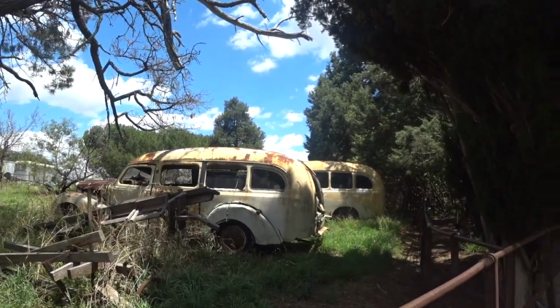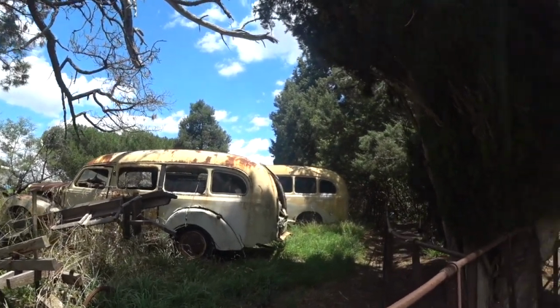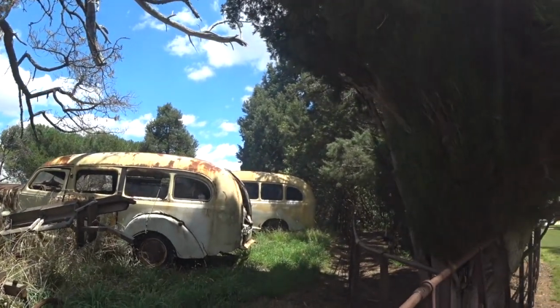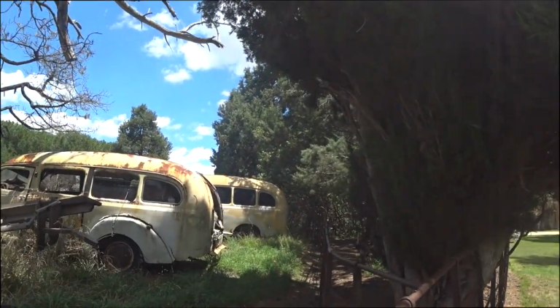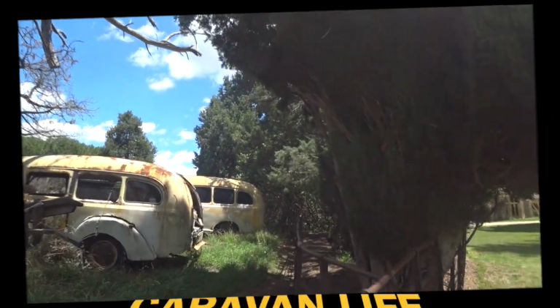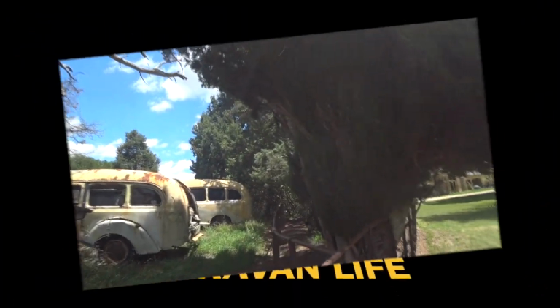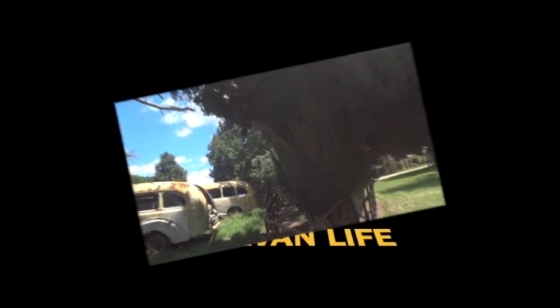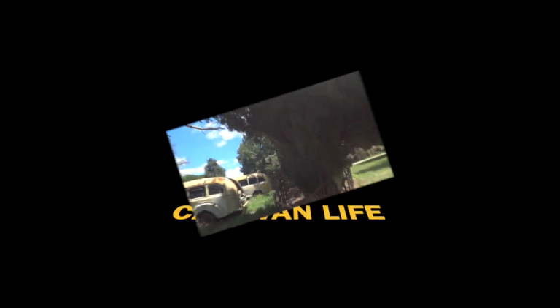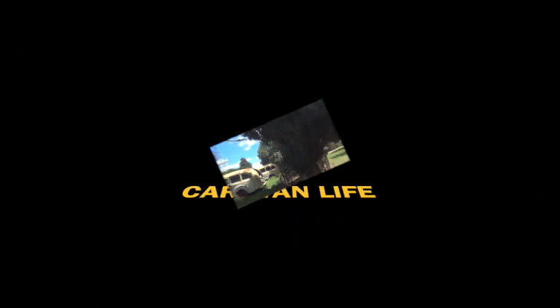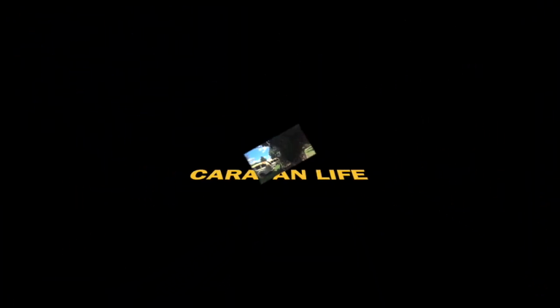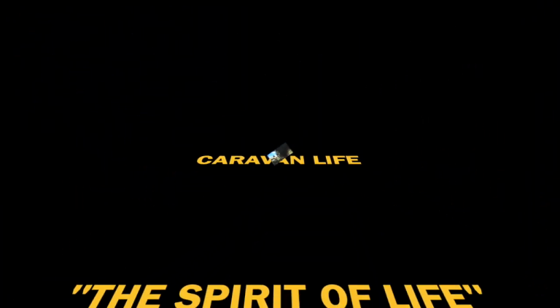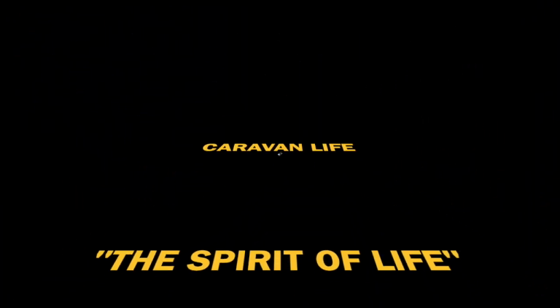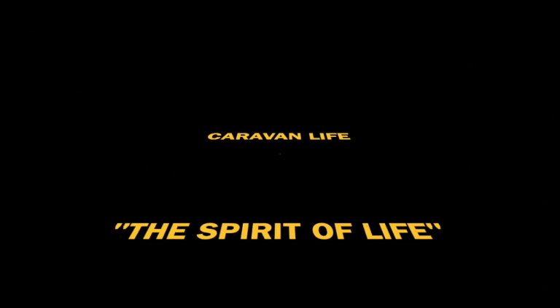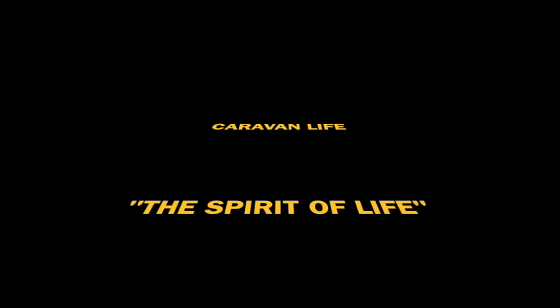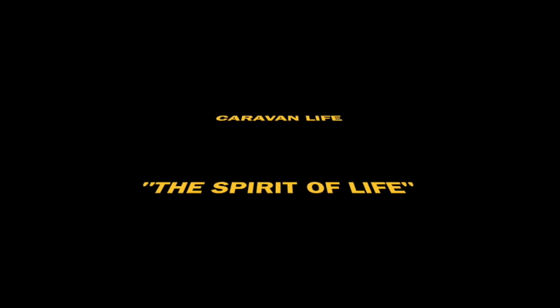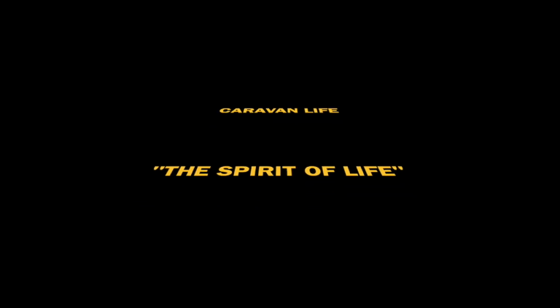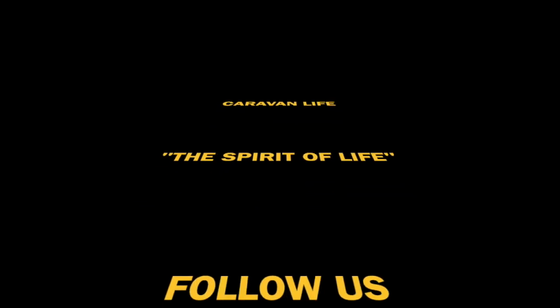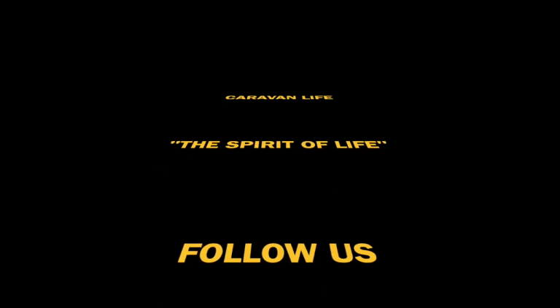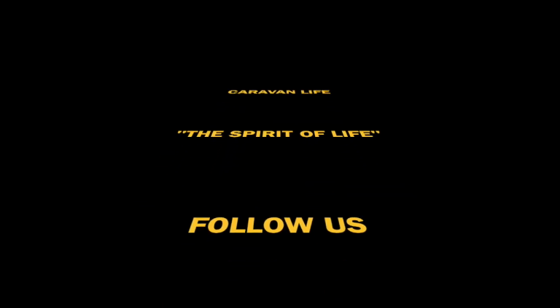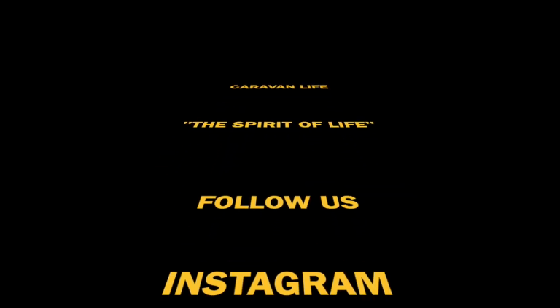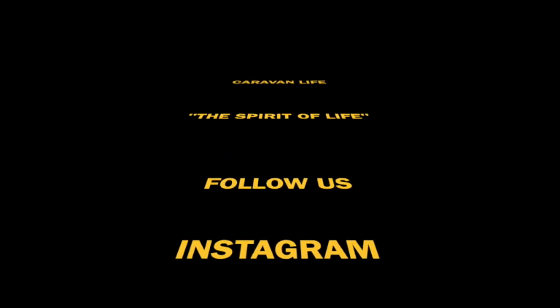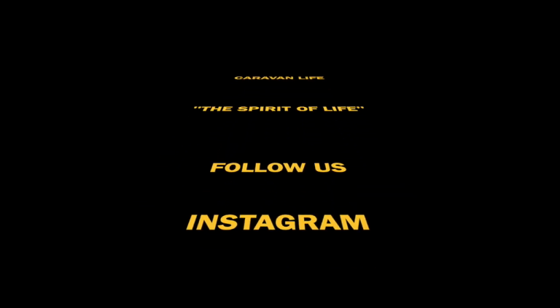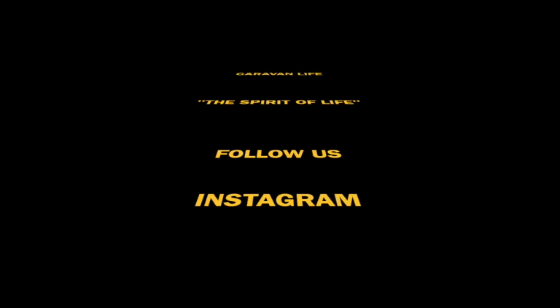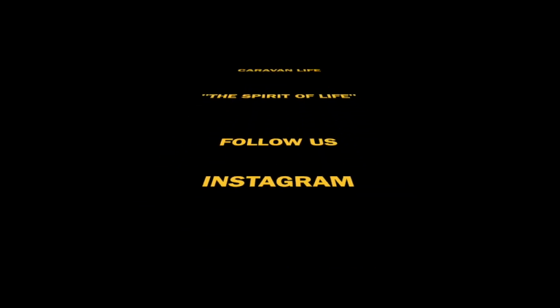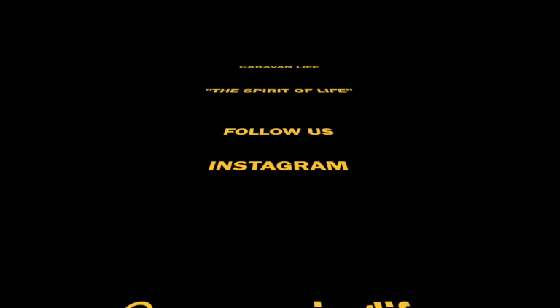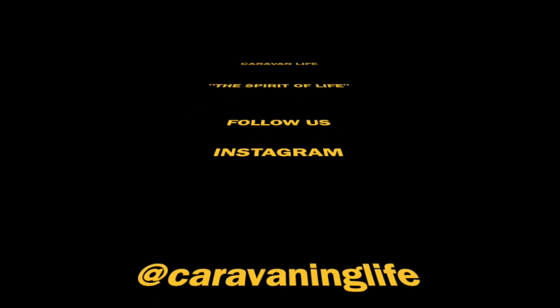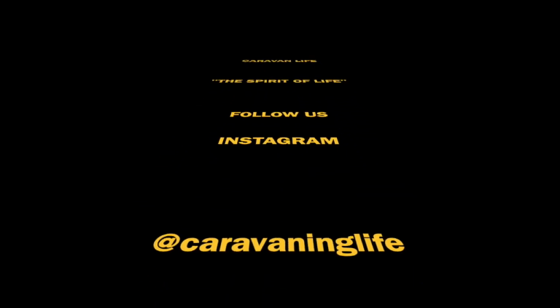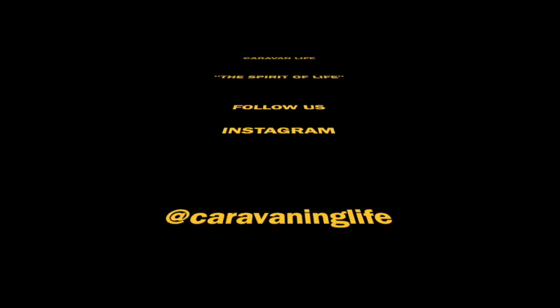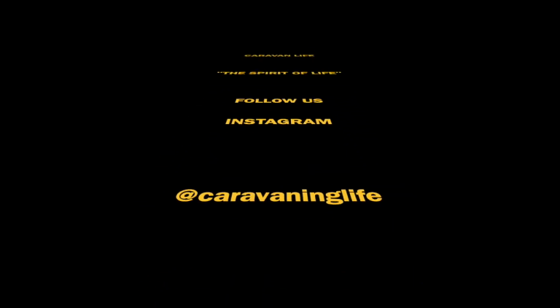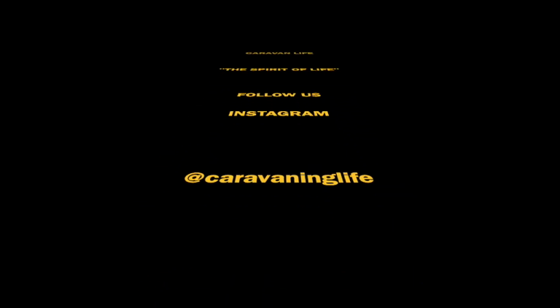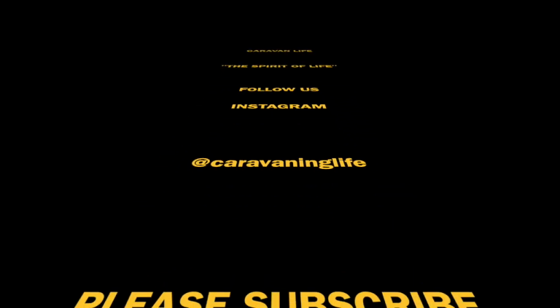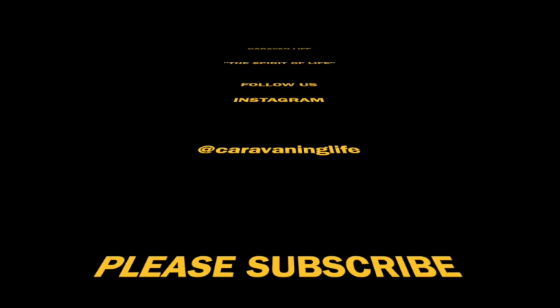If you like this video, please subscribe below. Have a great day — catch you later. We'll see you next episode, bye!